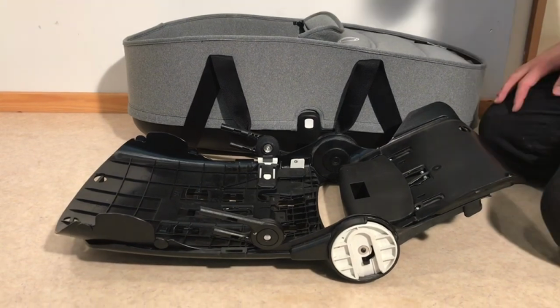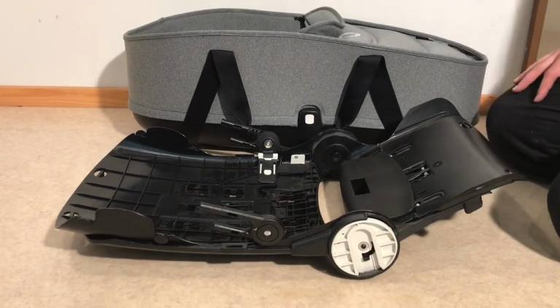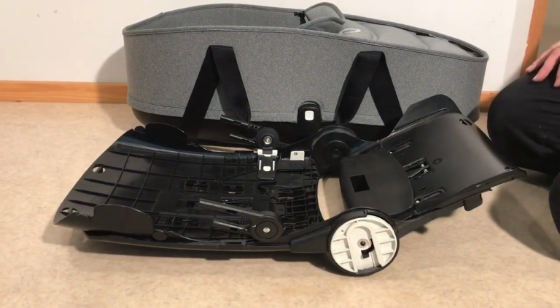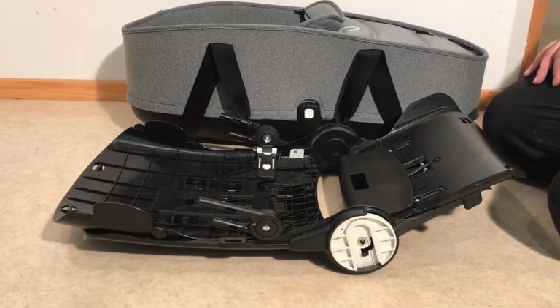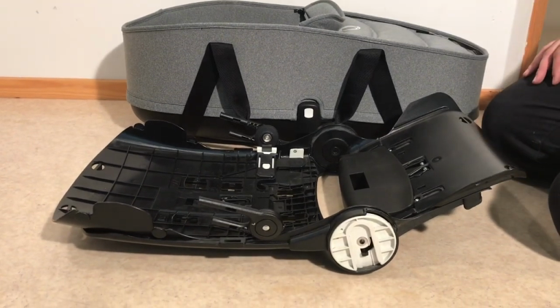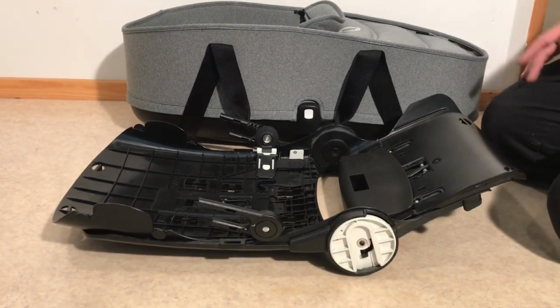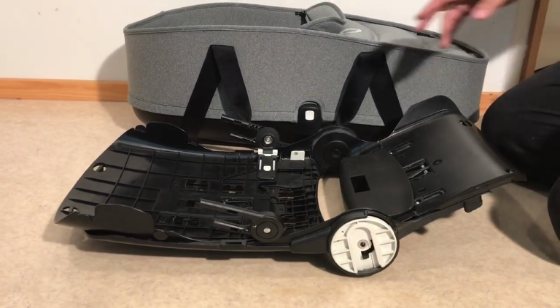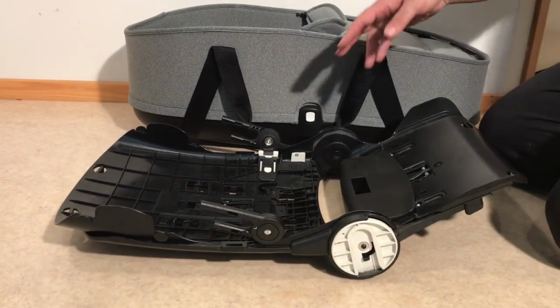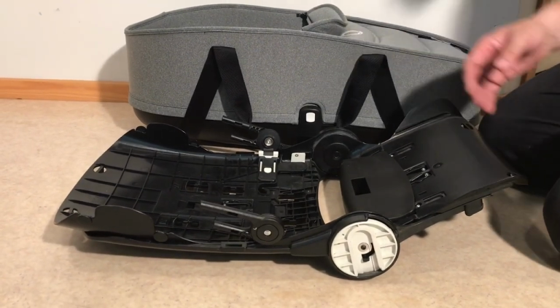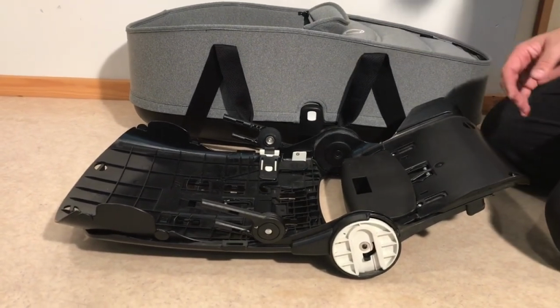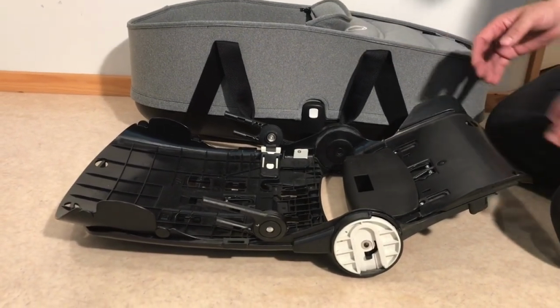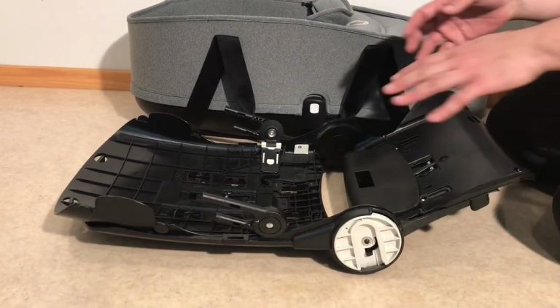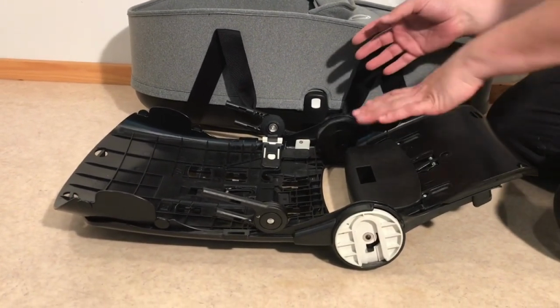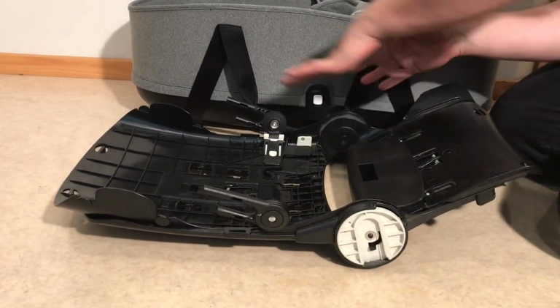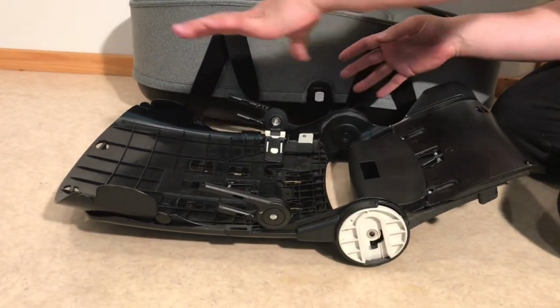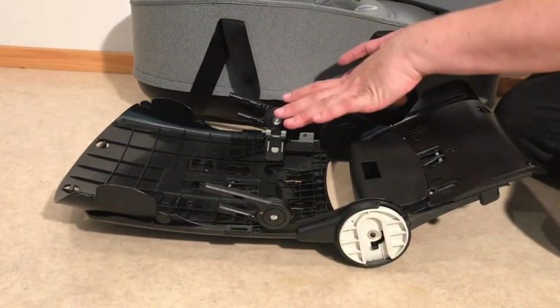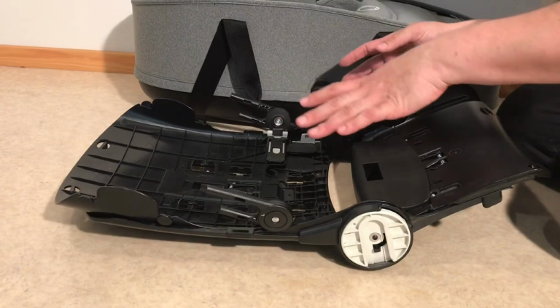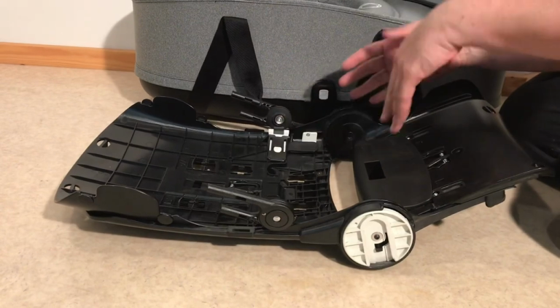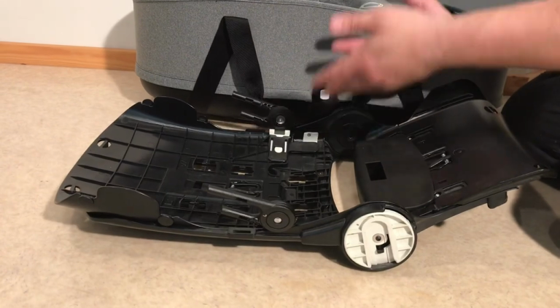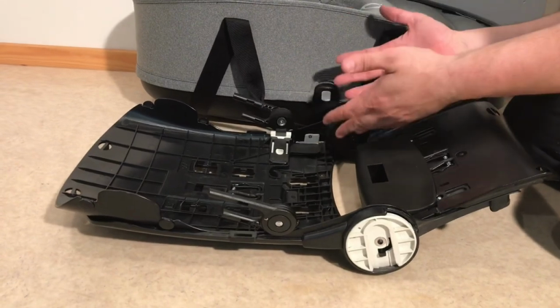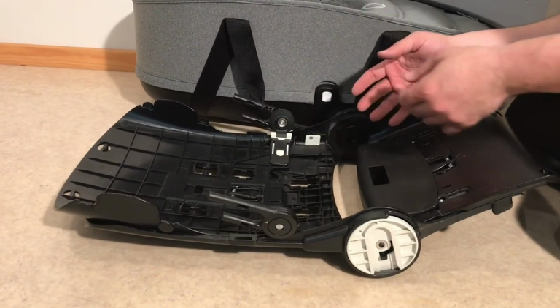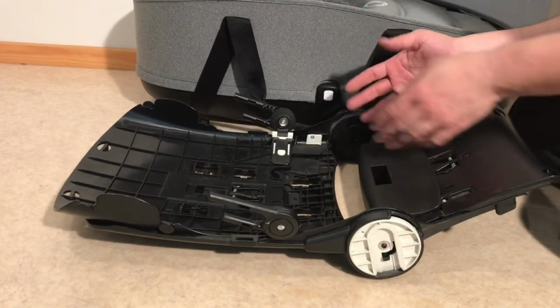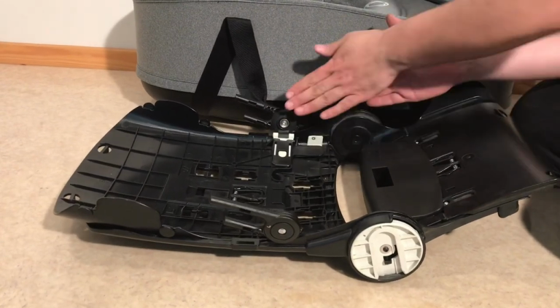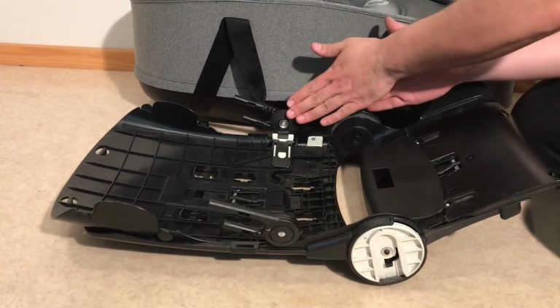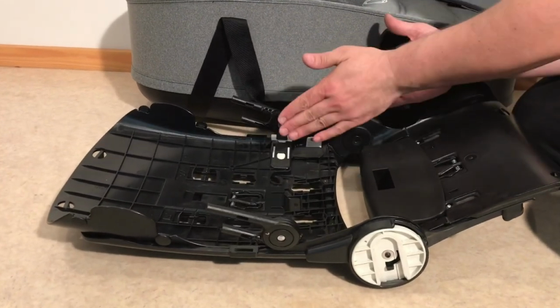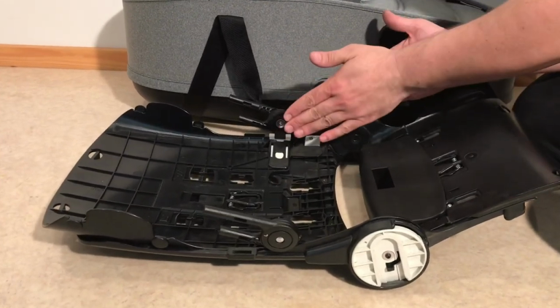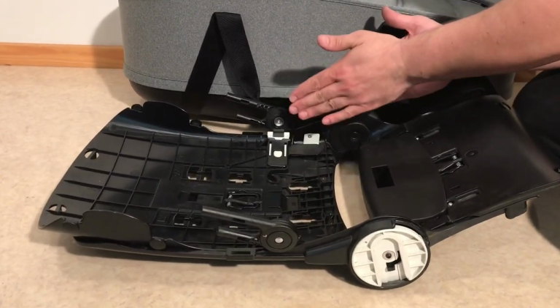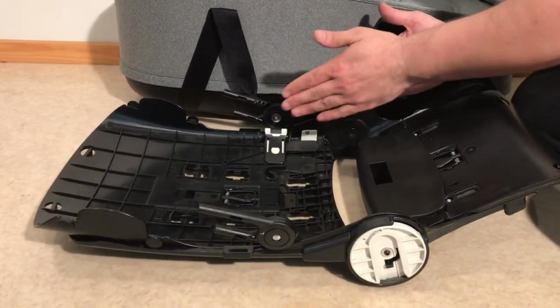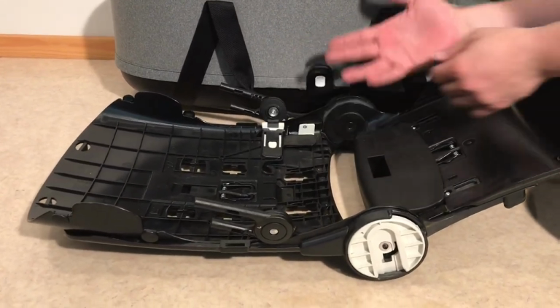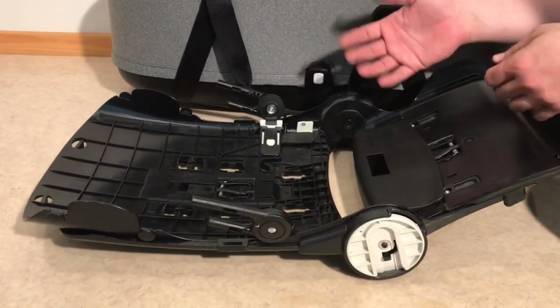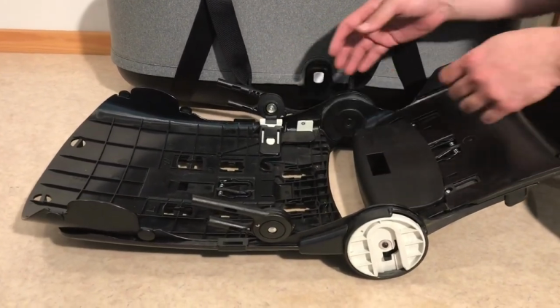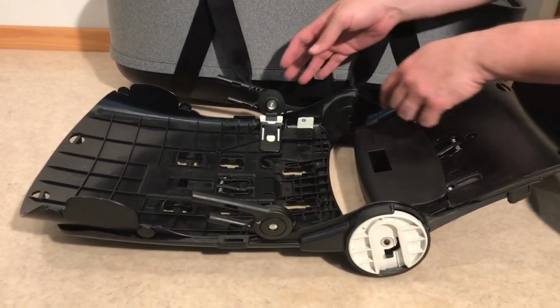In order to remove the actual side adapters, we've removed the textiles now to make it easier to see, but you can just pull the textiles back on one side and then do this.